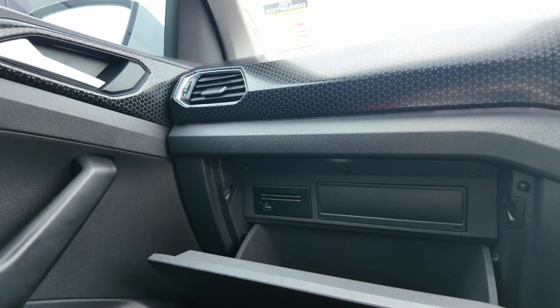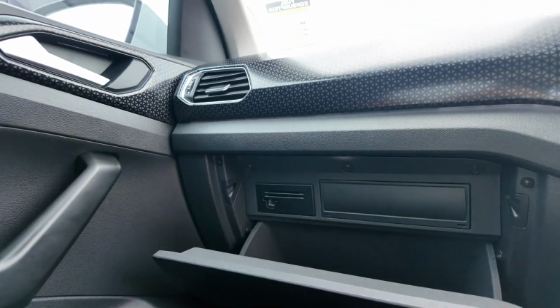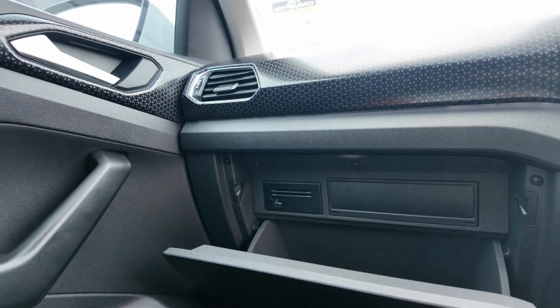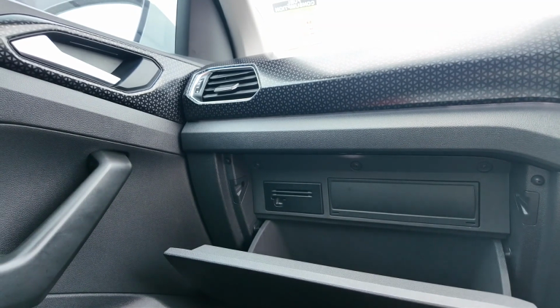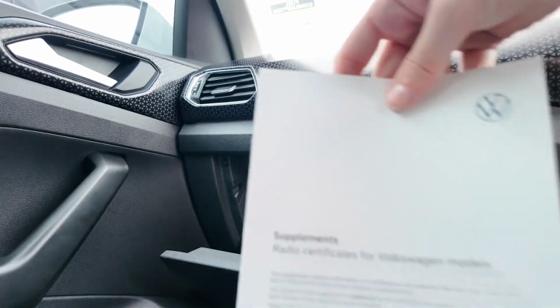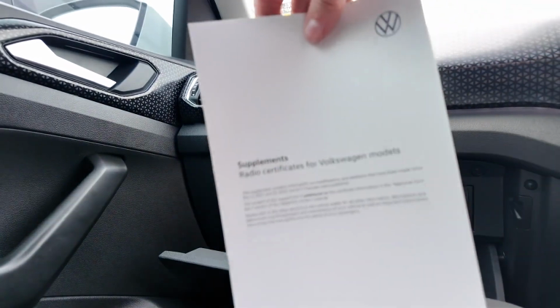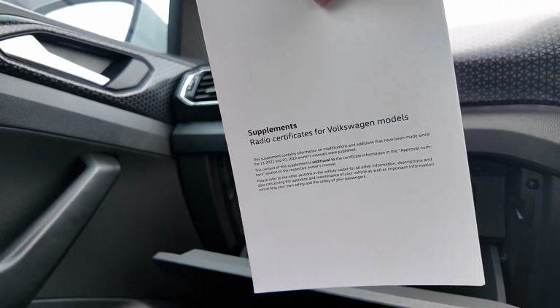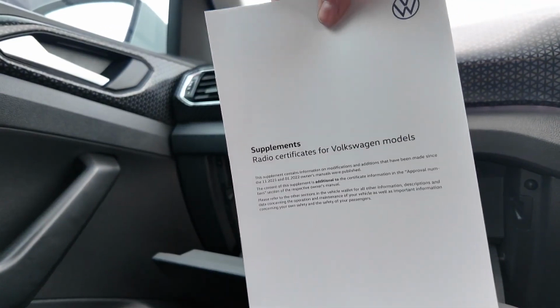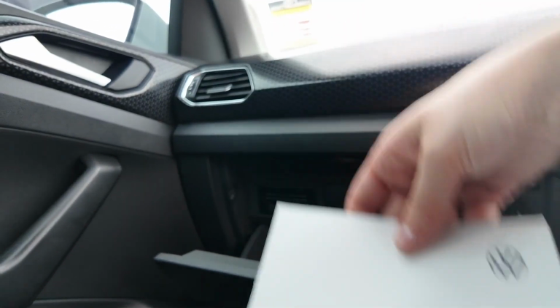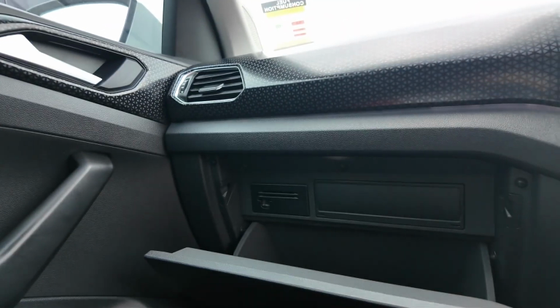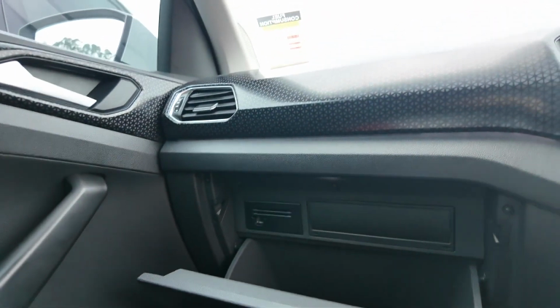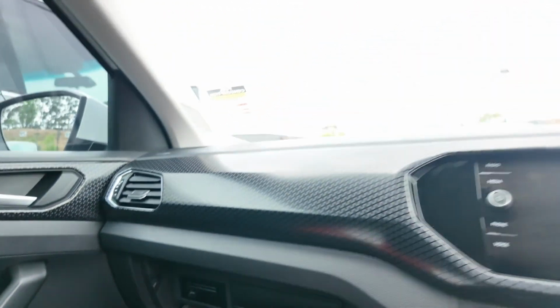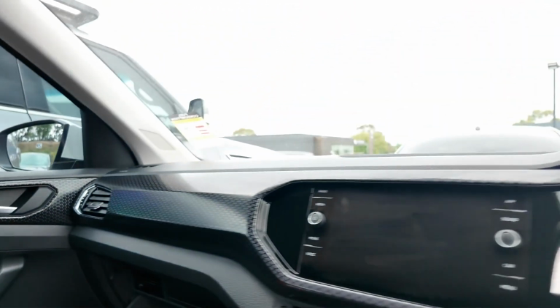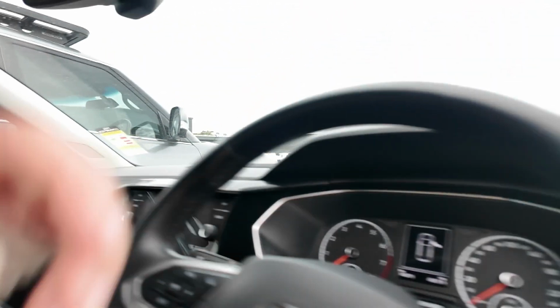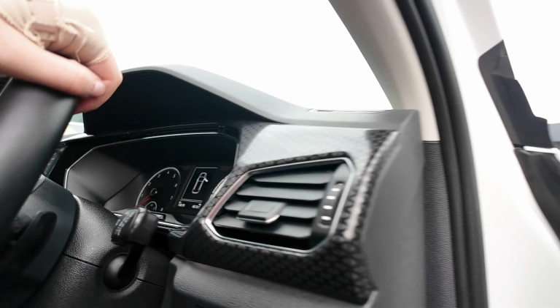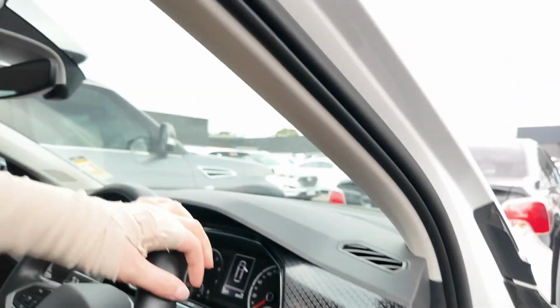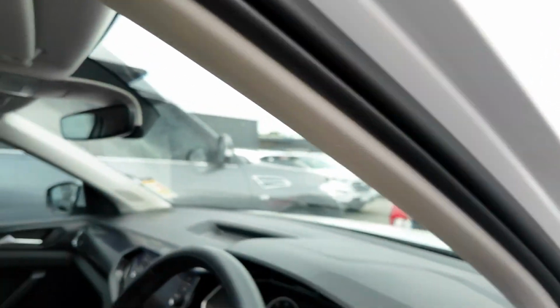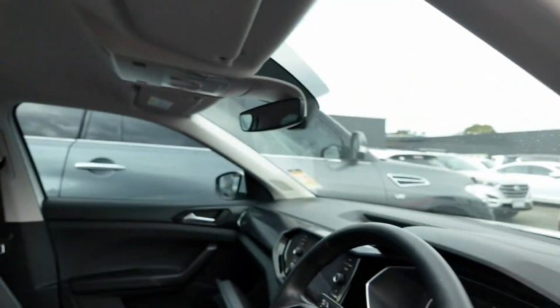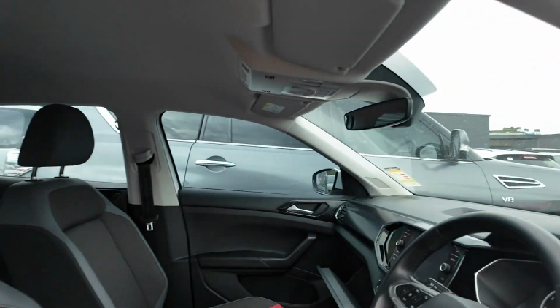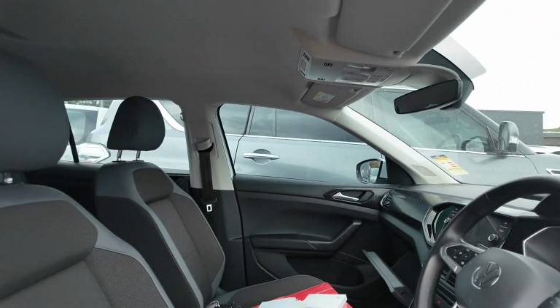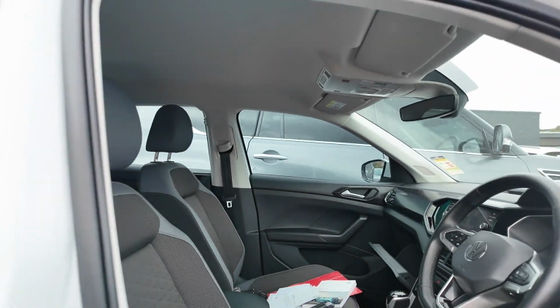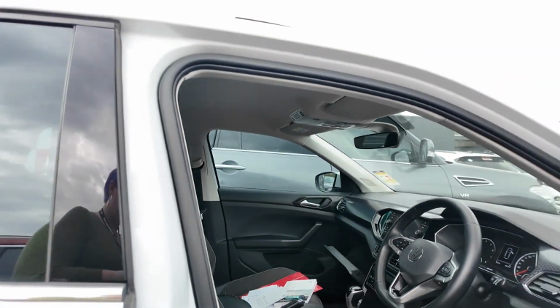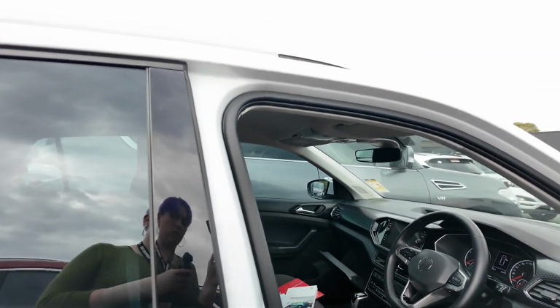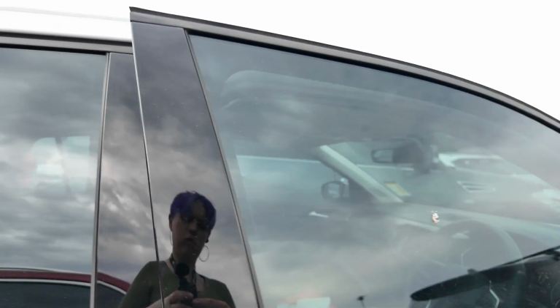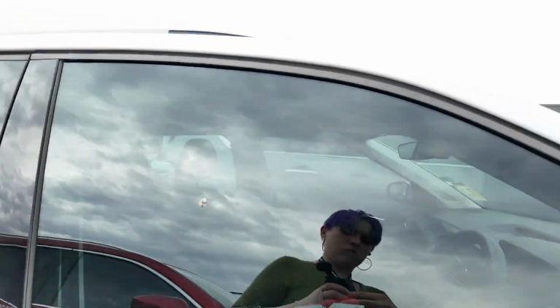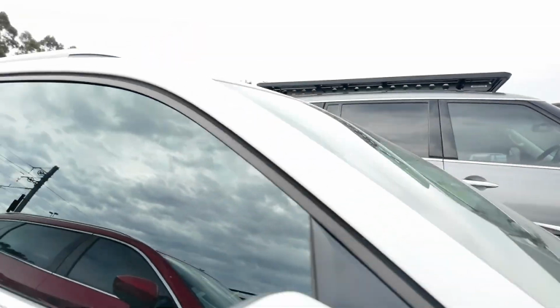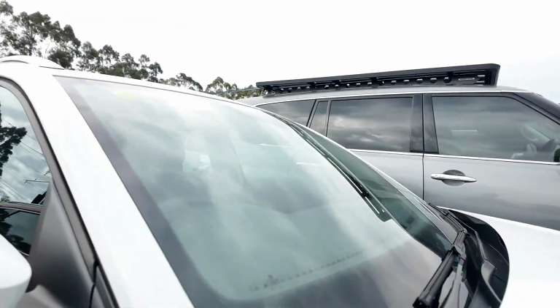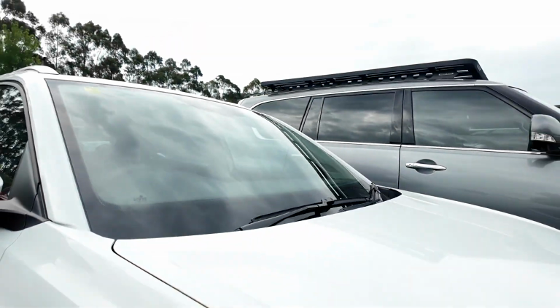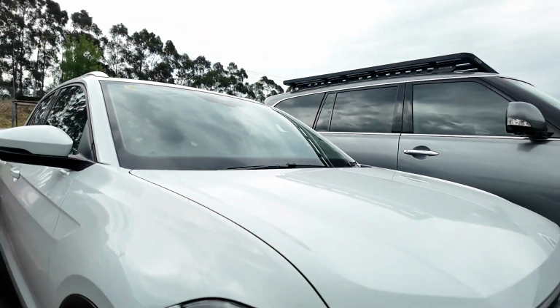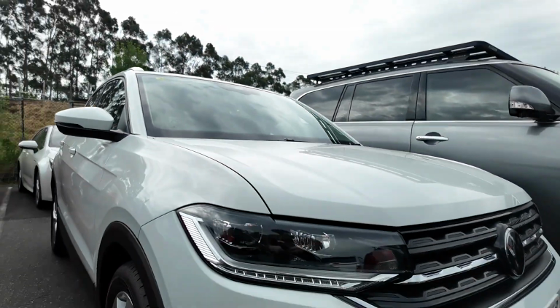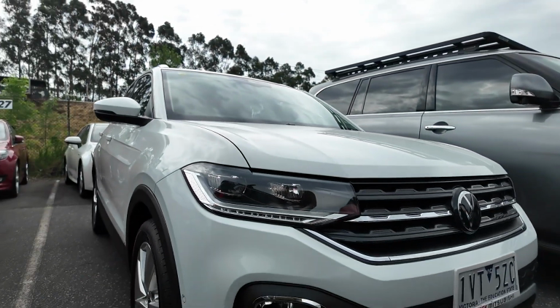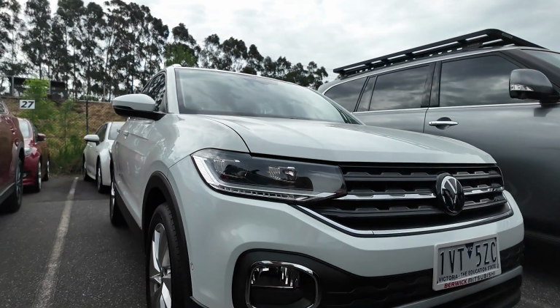The 2022 Volkswagen T-Cross Style wagon is a well-equipped, efficient and stylish compact SUV, perfect for families and city drivers alike. With low kilometres and advanced technology, this vehicle offers excellent value. Visit Berwick Mitsubishi to experience it first hand.